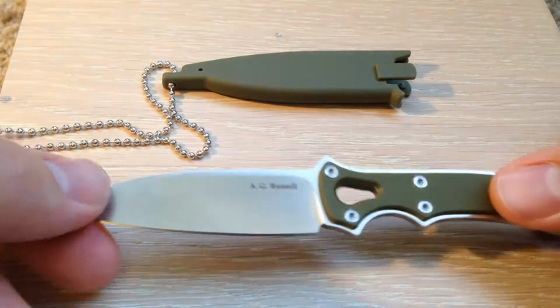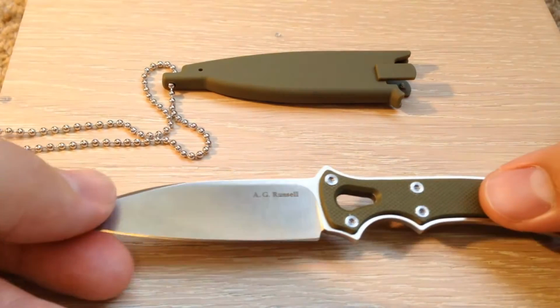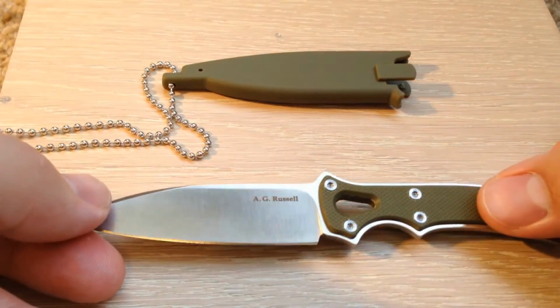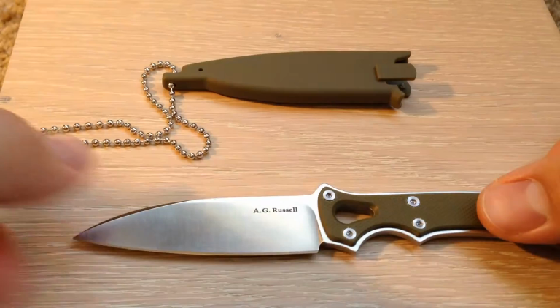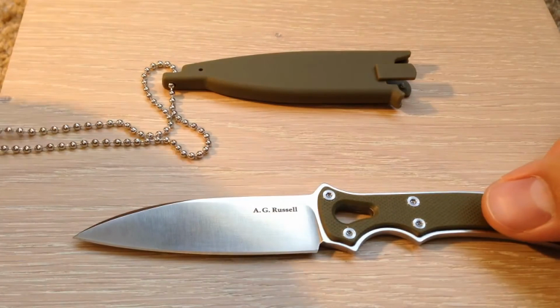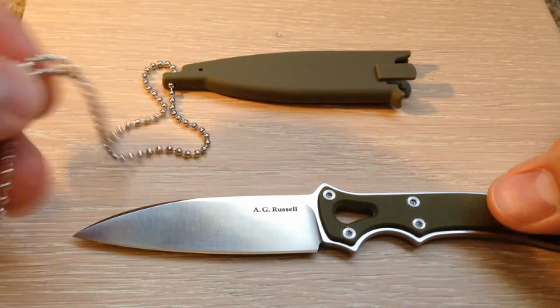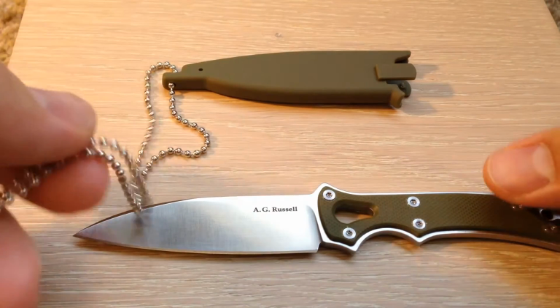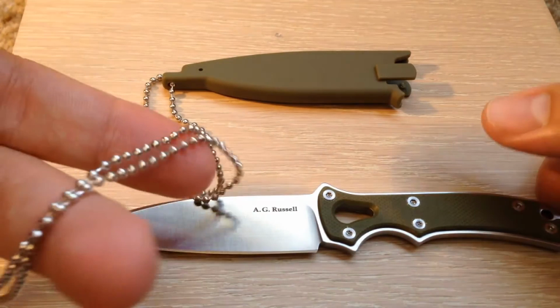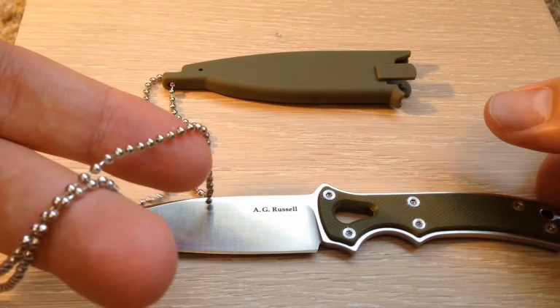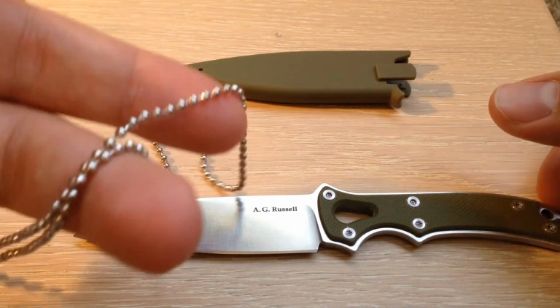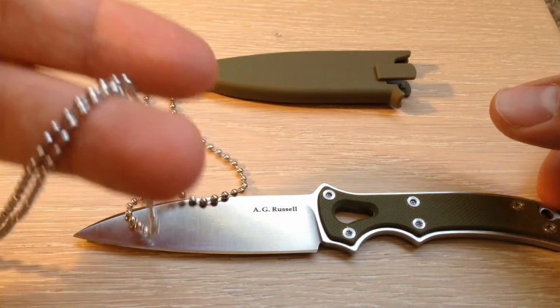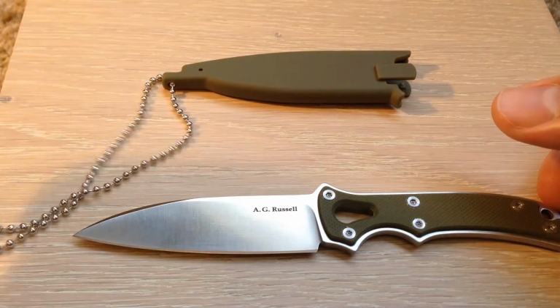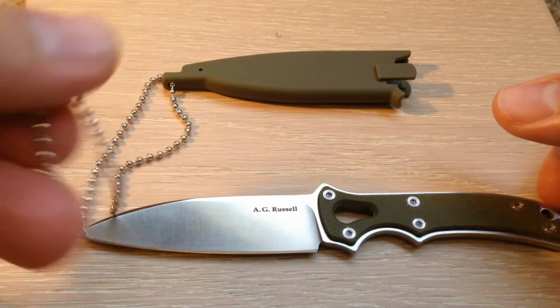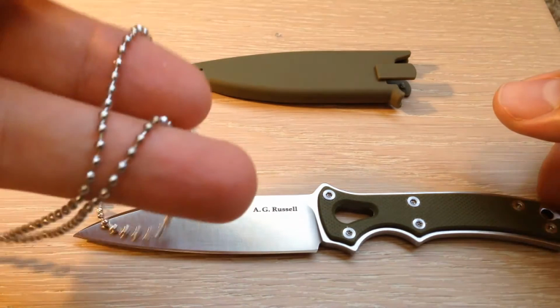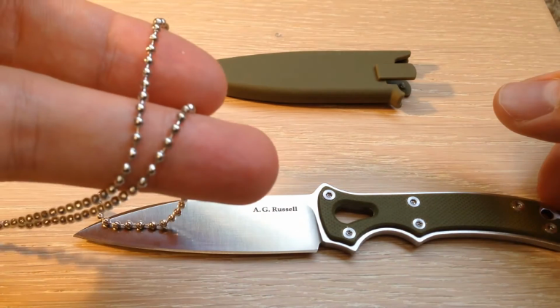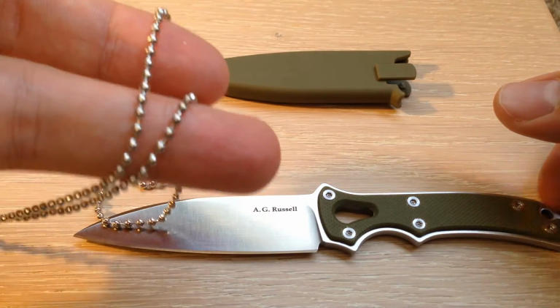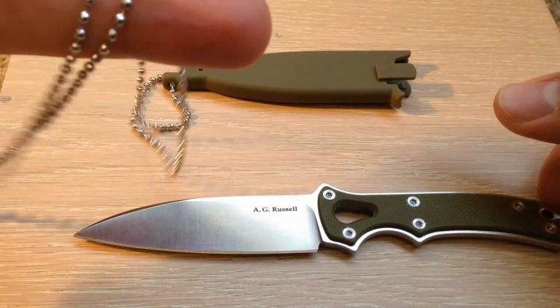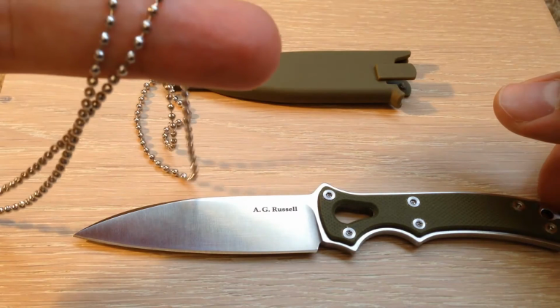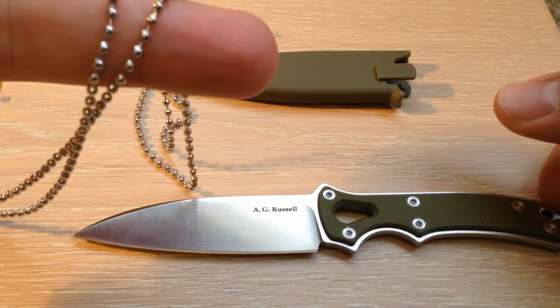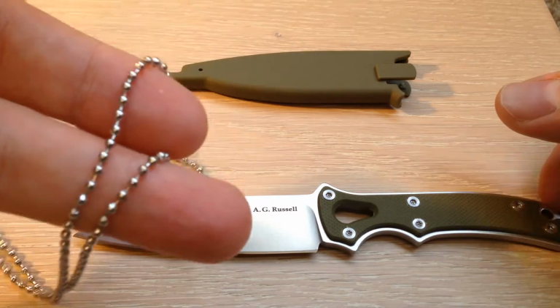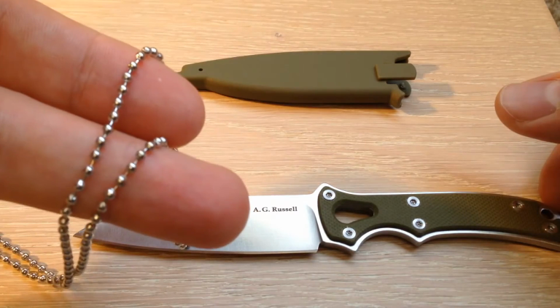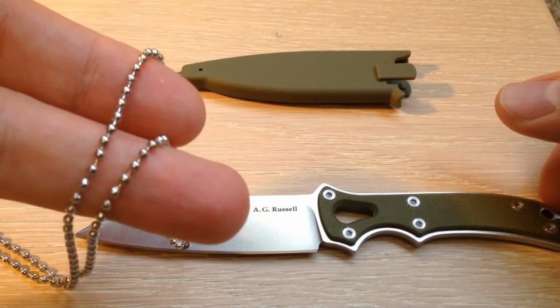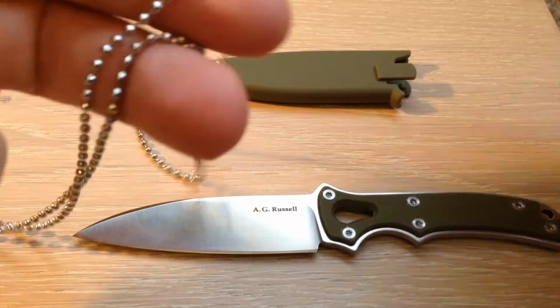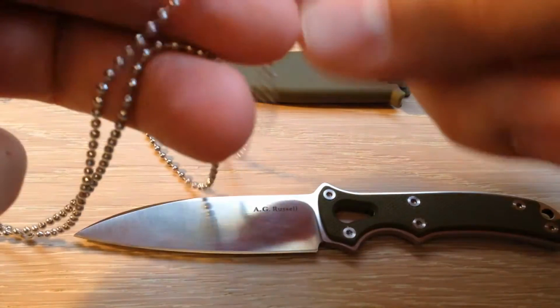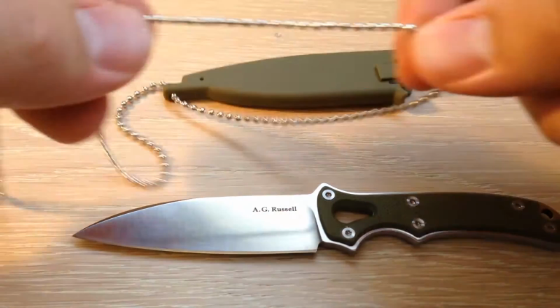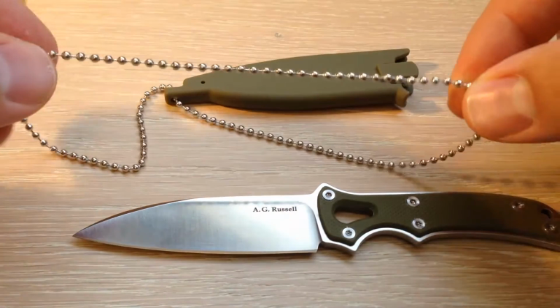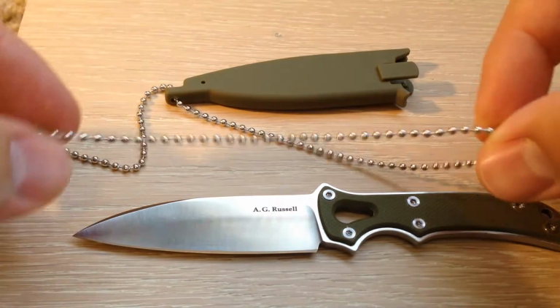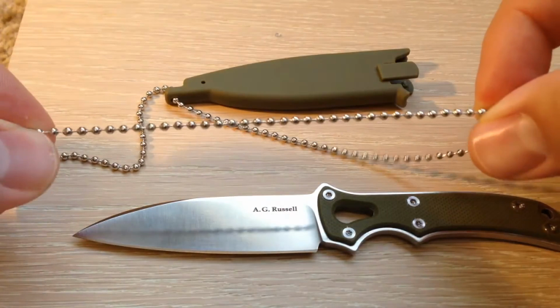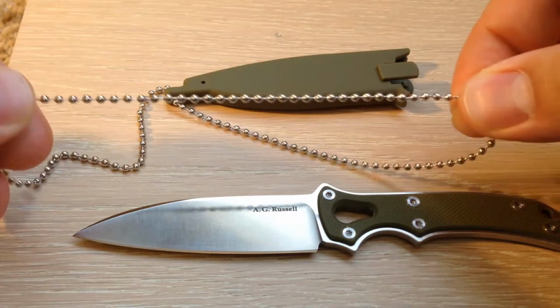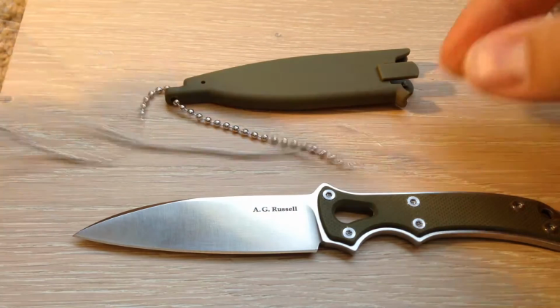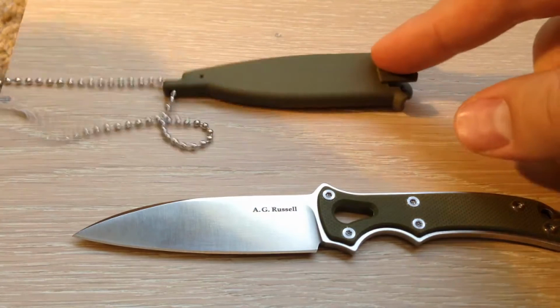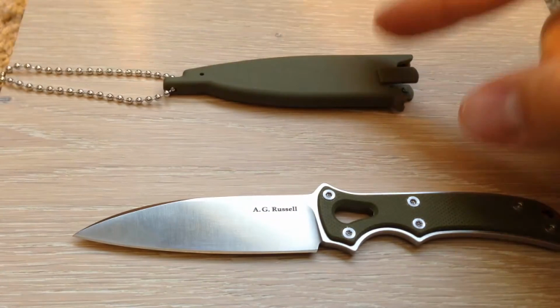The chain is designed to break if any significant stress is put on it. I myself feel uncomfortable putting anything around my neck that could be used as a garrote, if you know what I mean.